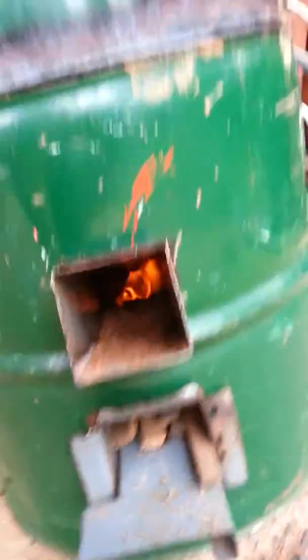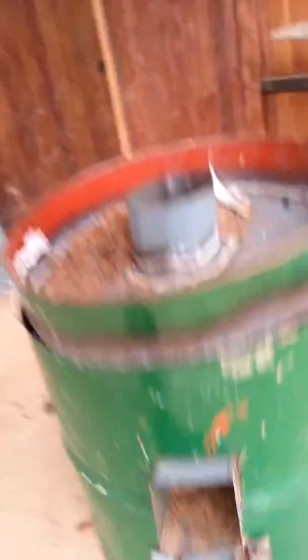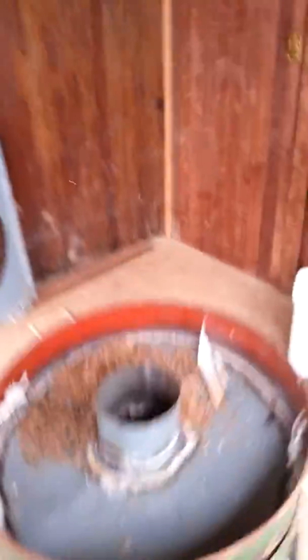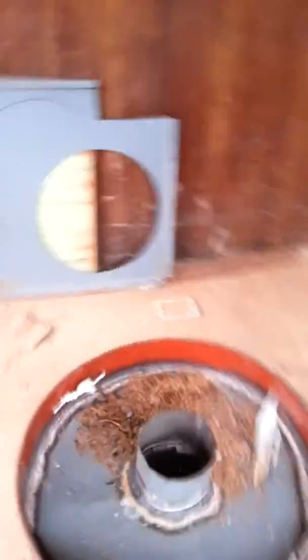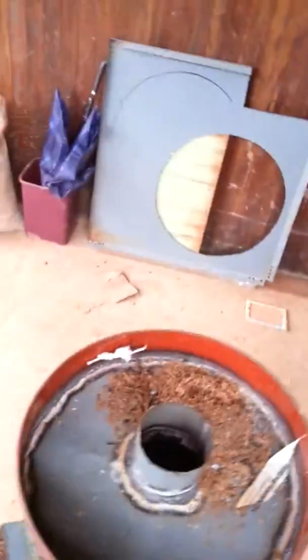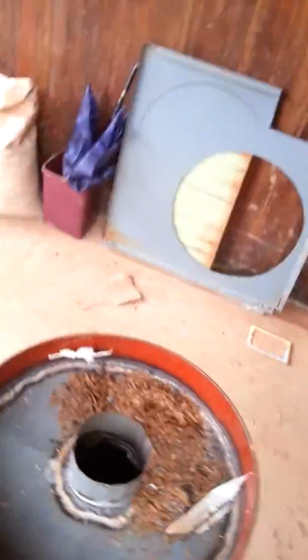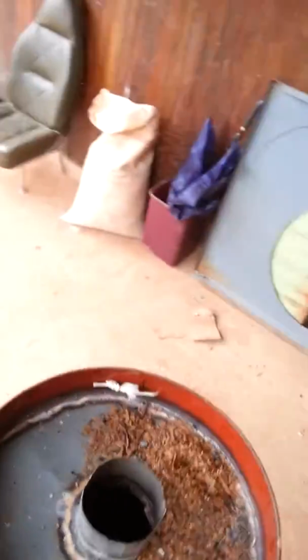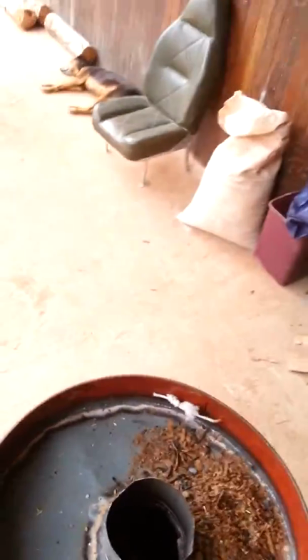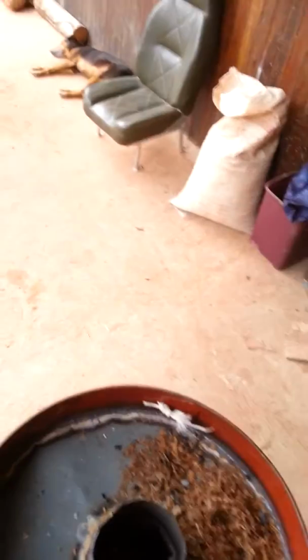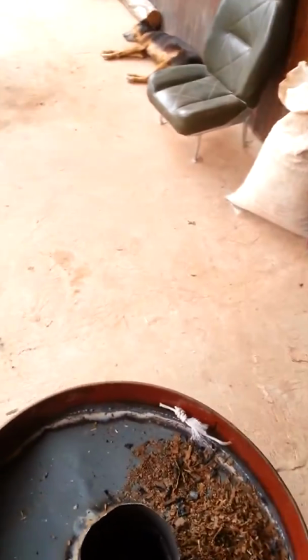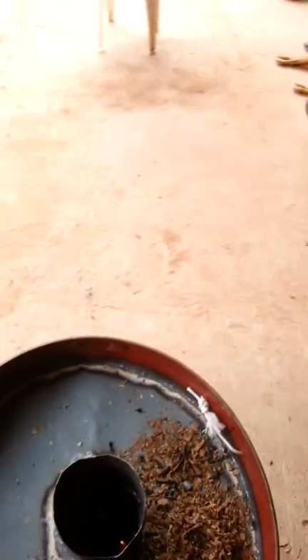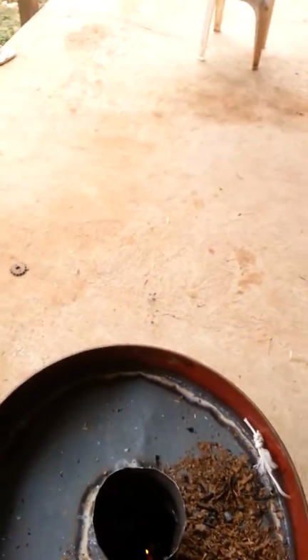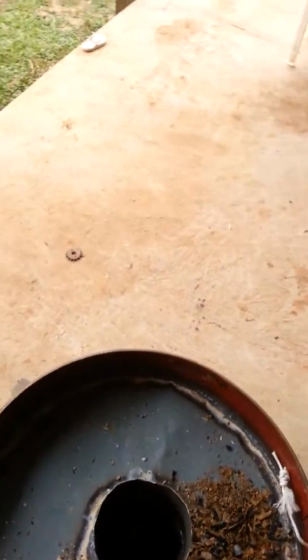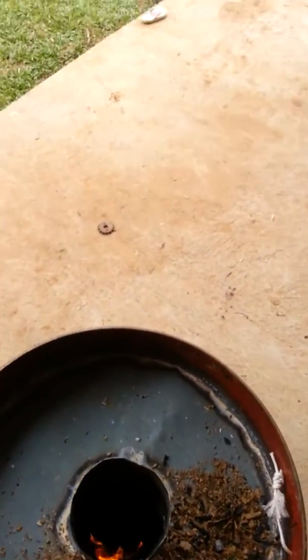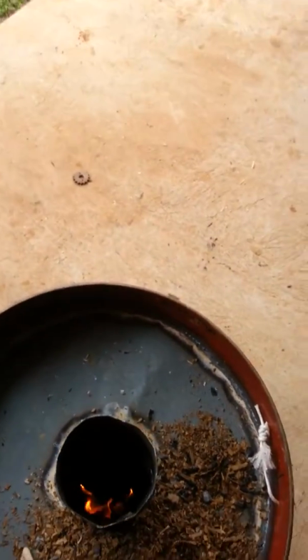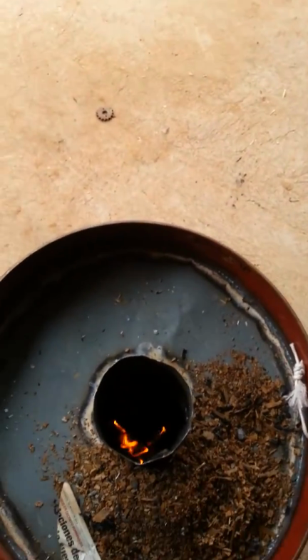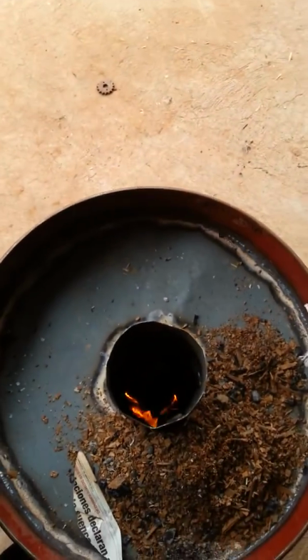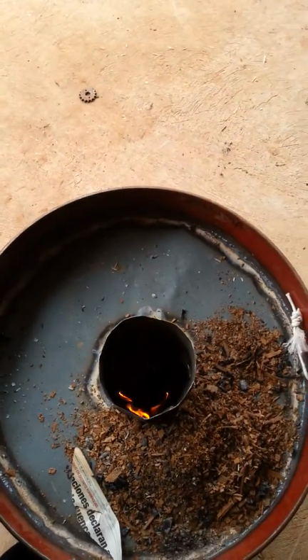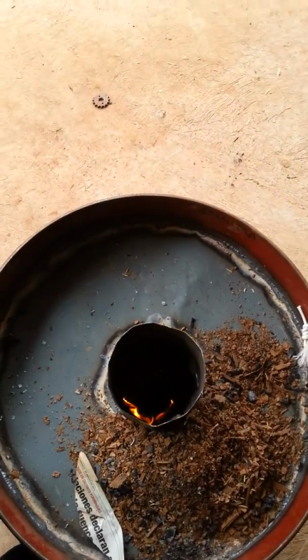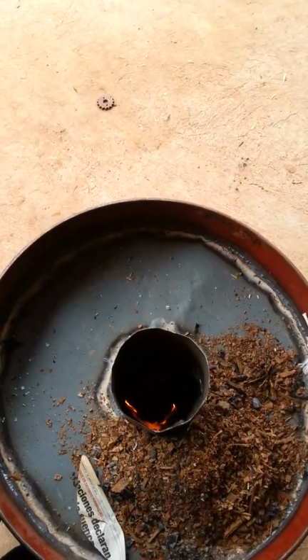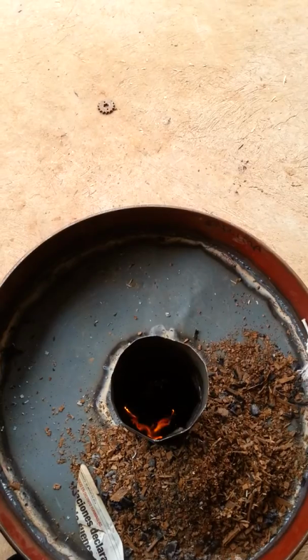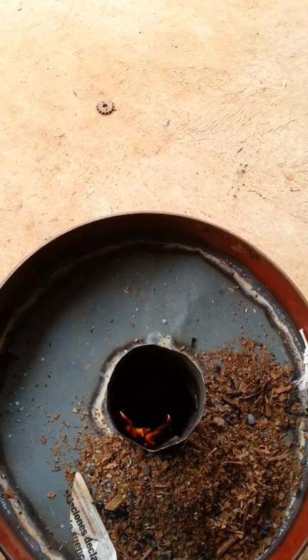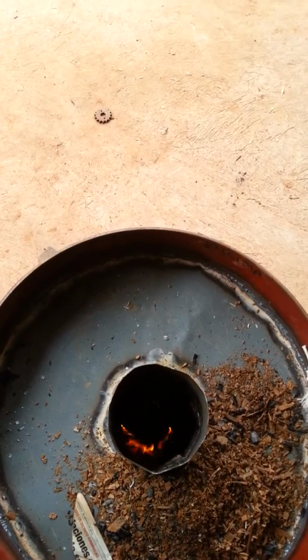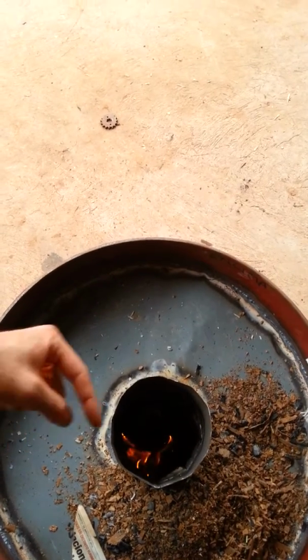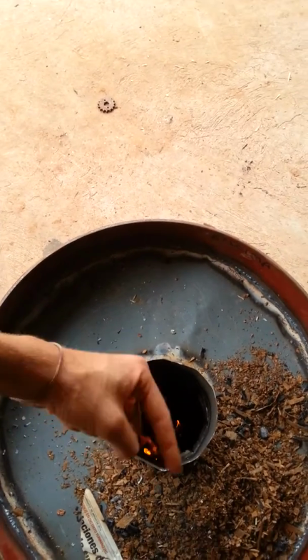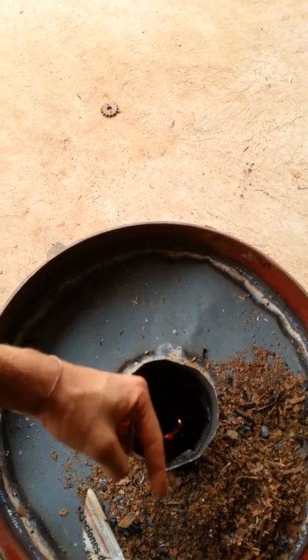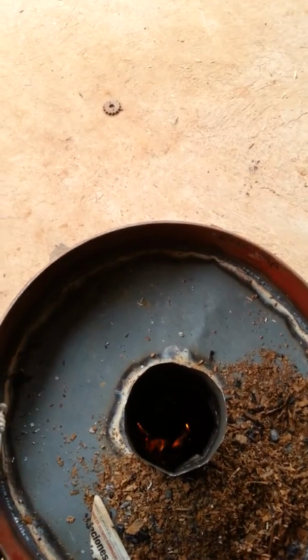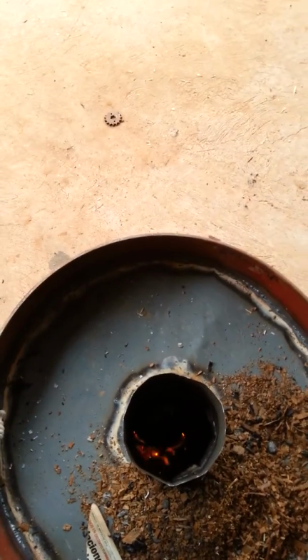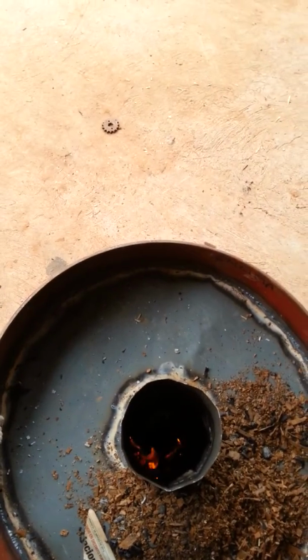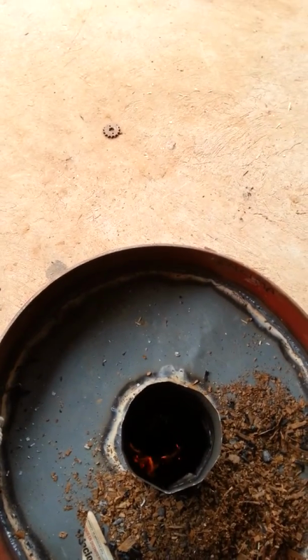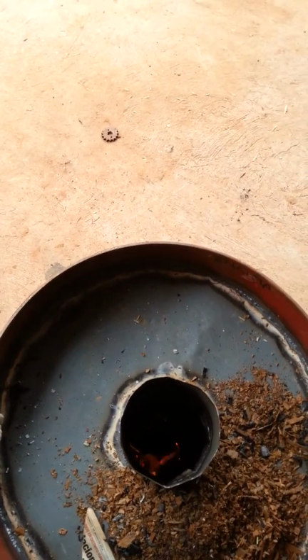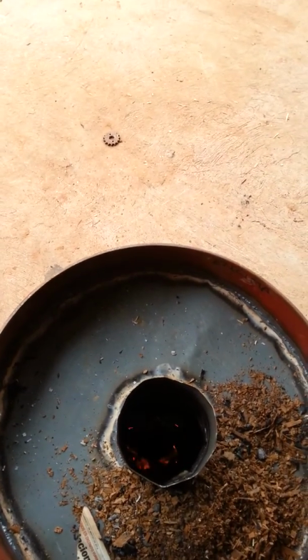And looking from the top of the chimney — I don't want to get too close because it'll melt my camera — but you can see that you get a kind of a mound of the chip building up on one side with the fire on the backside. And this is kind of what we want.